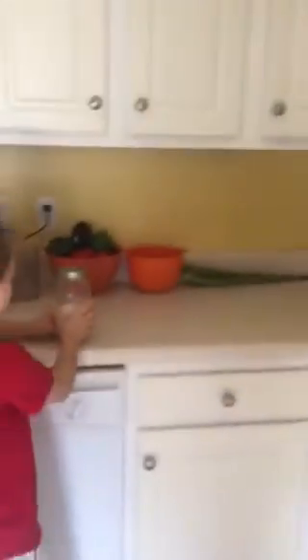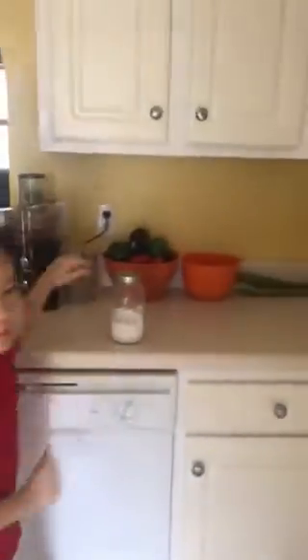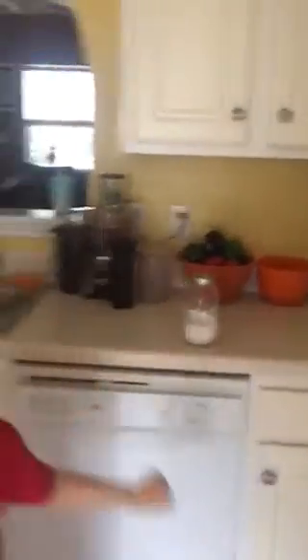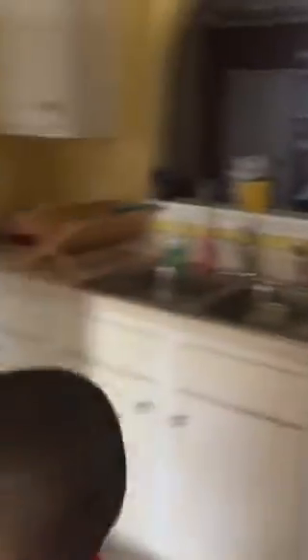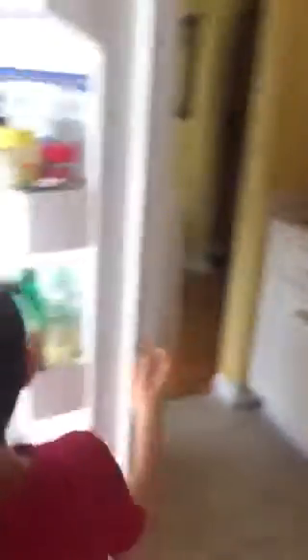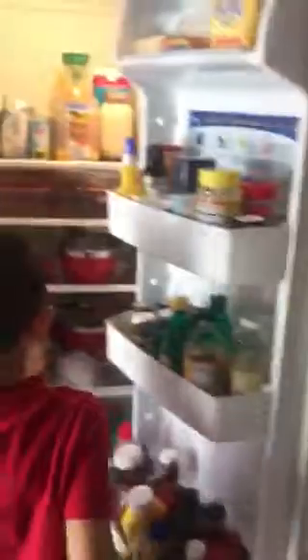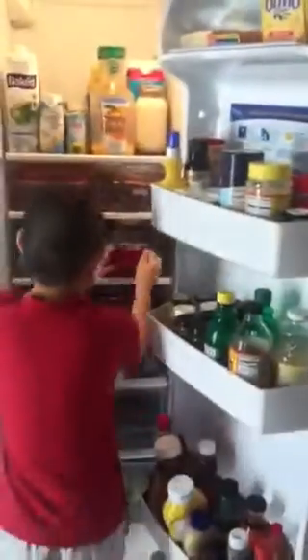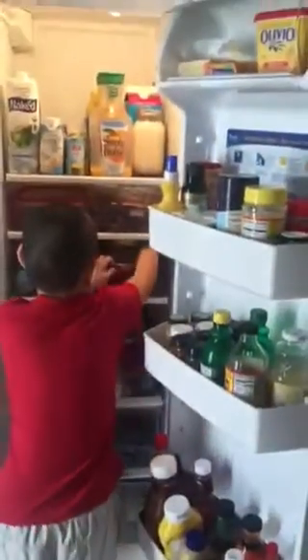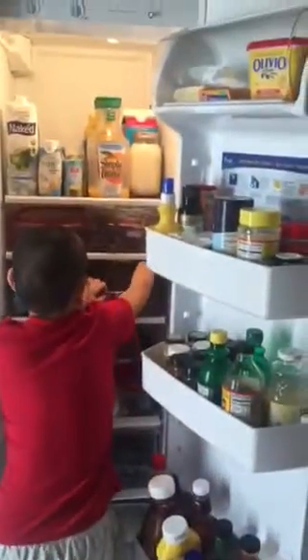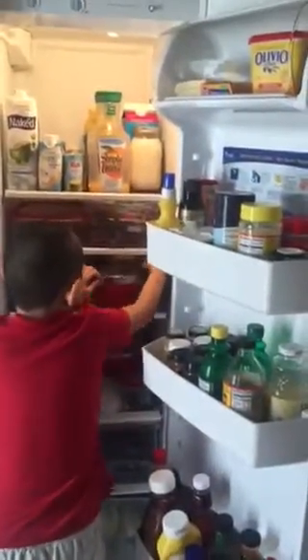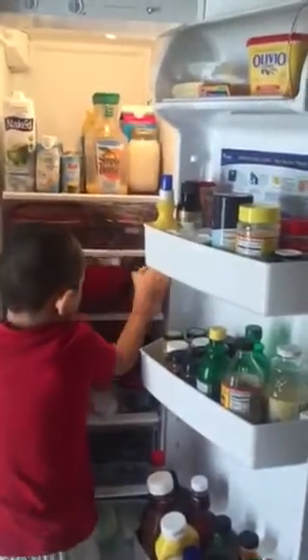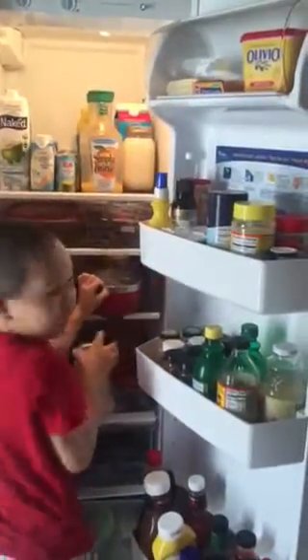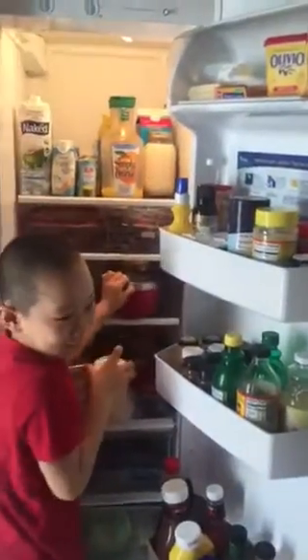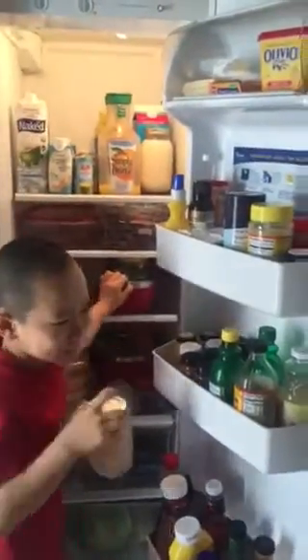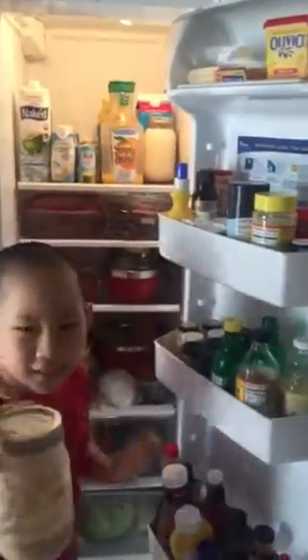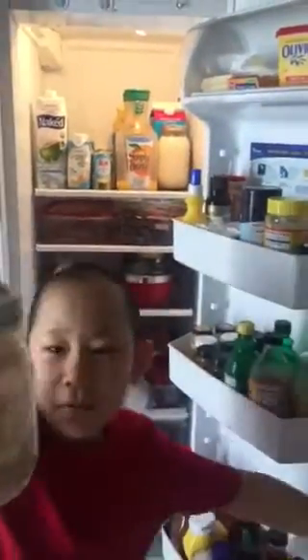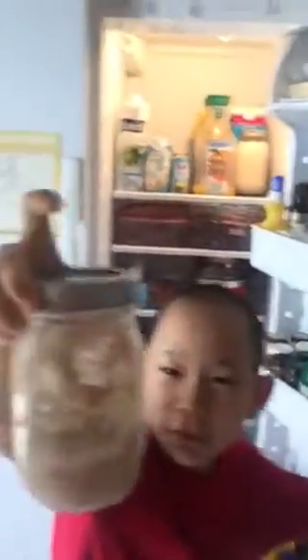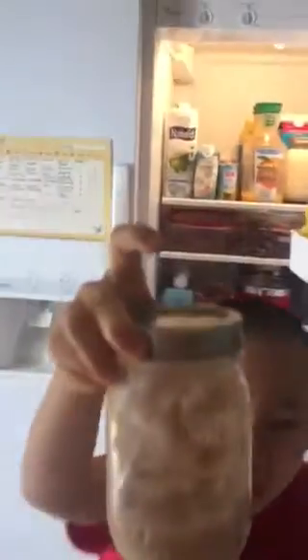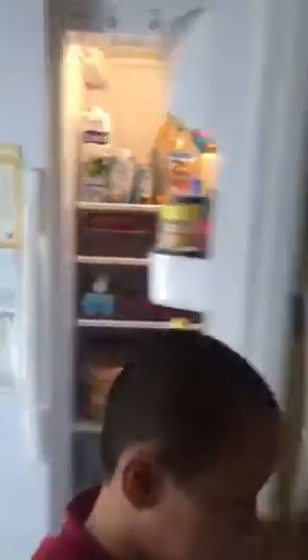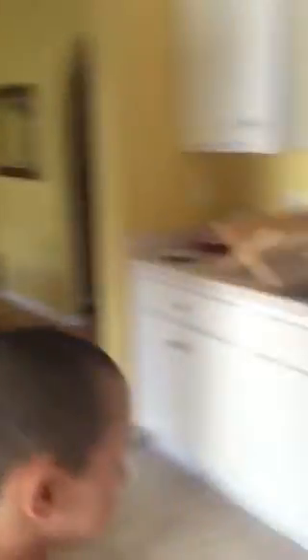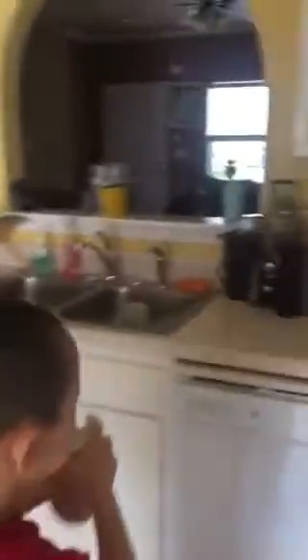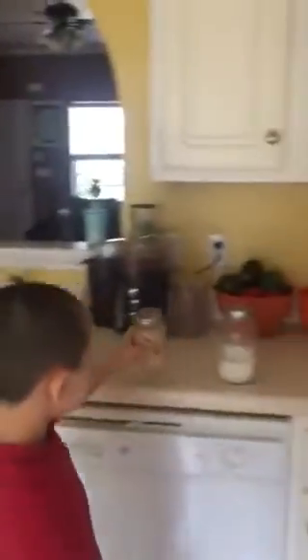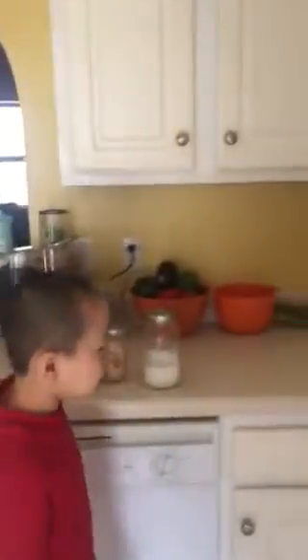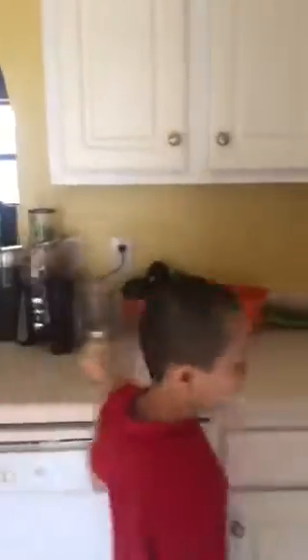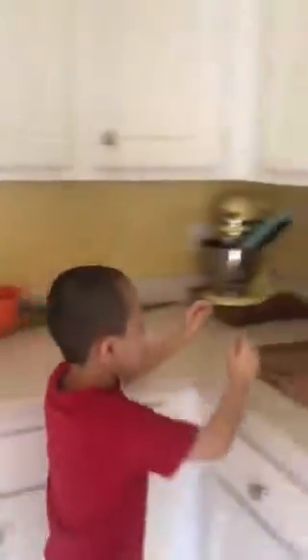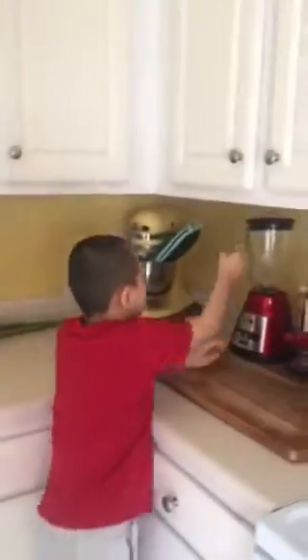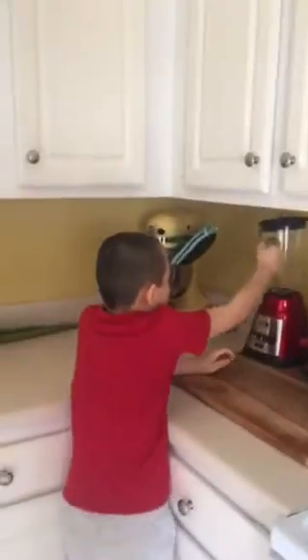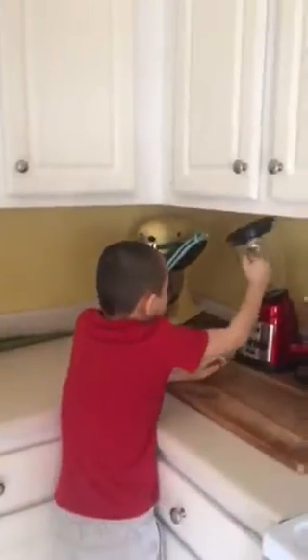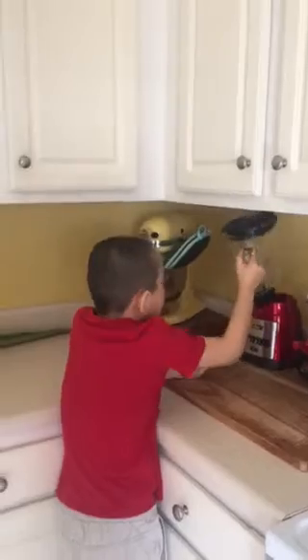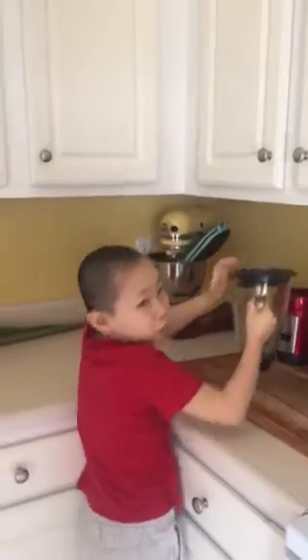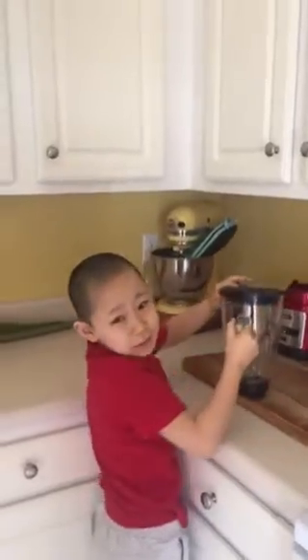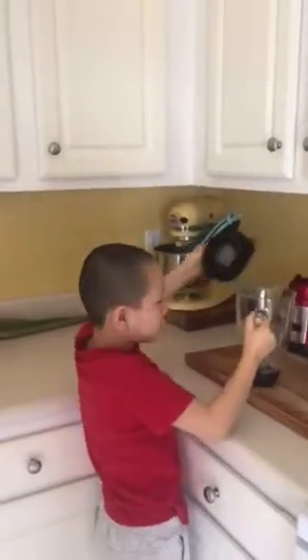Next thing we're gonna need is my mom's raw almond butter. We're gonna get this blender. Always liquids first.